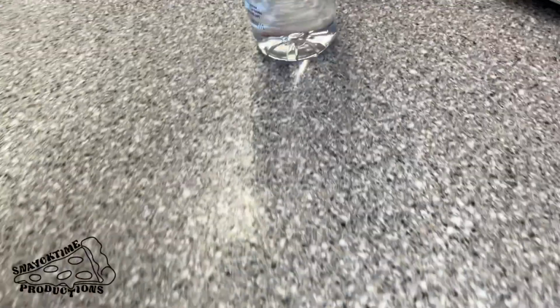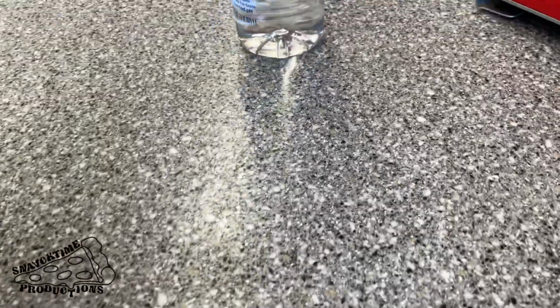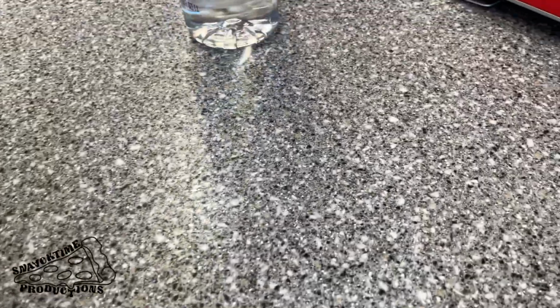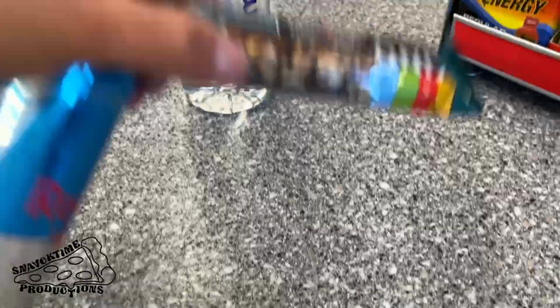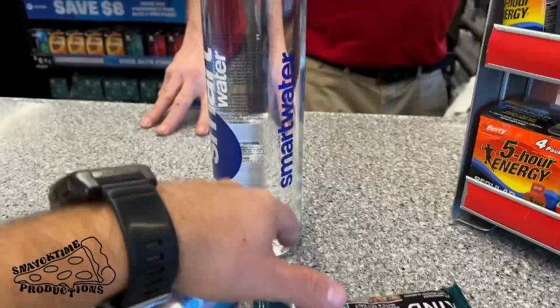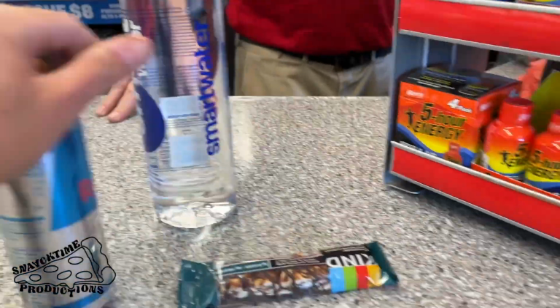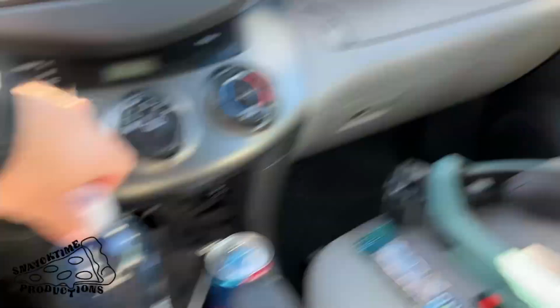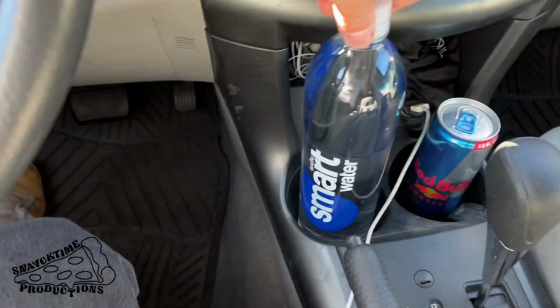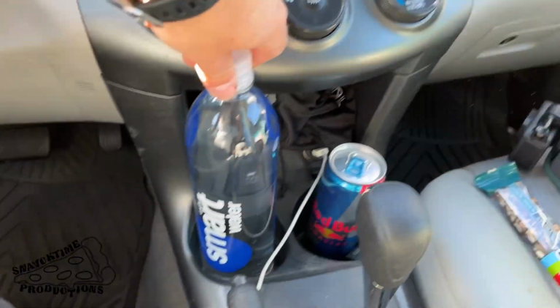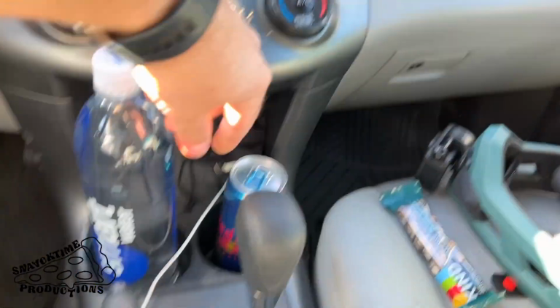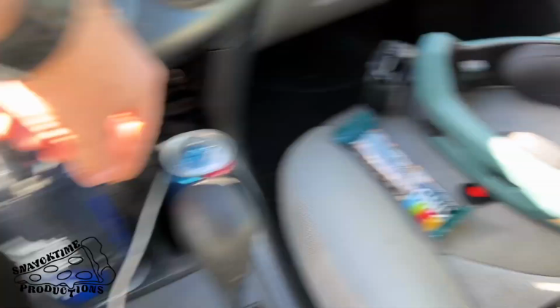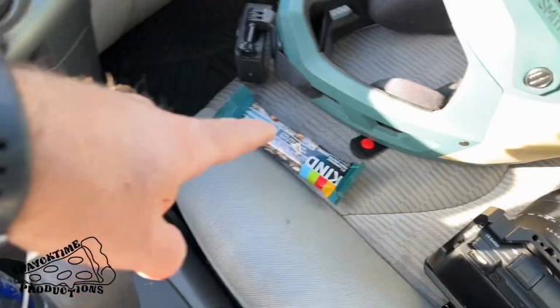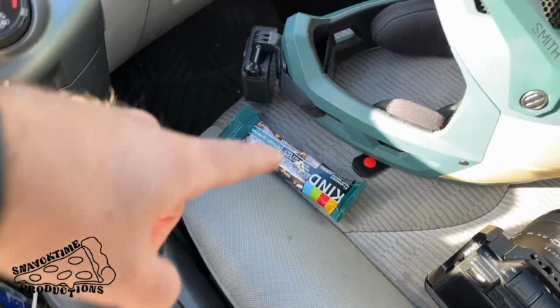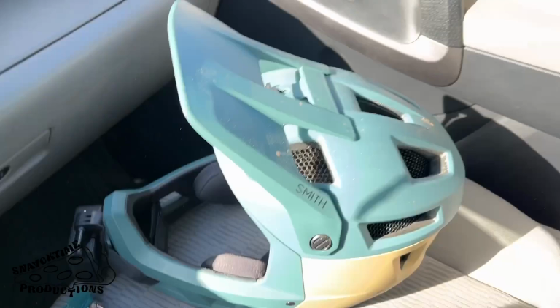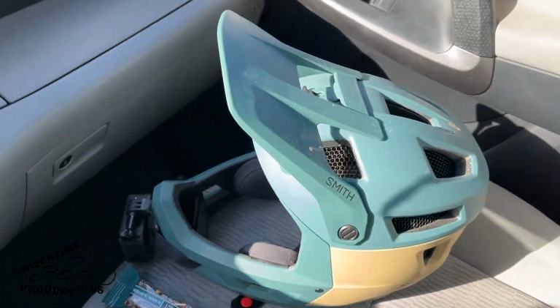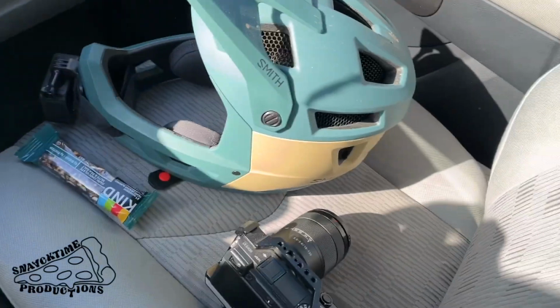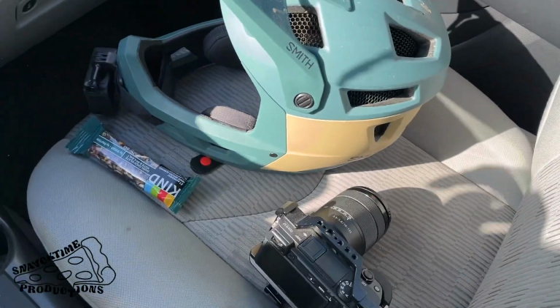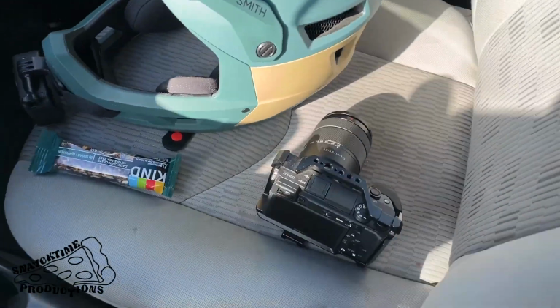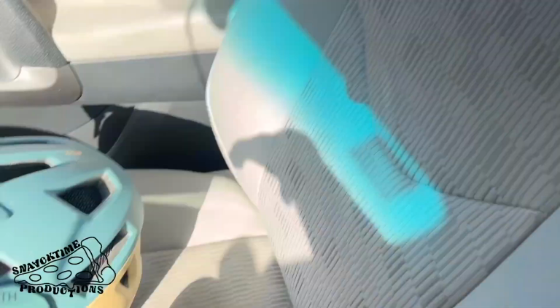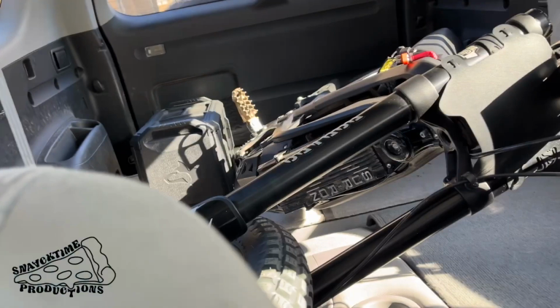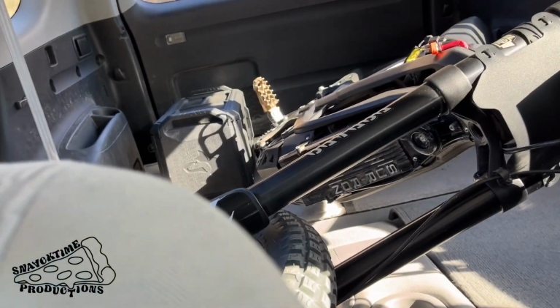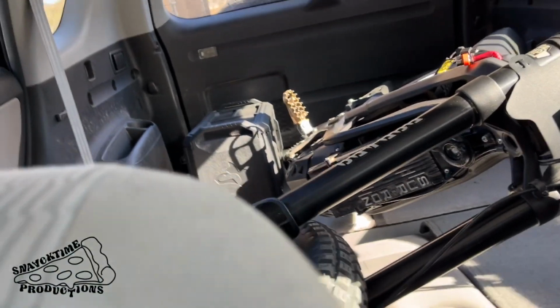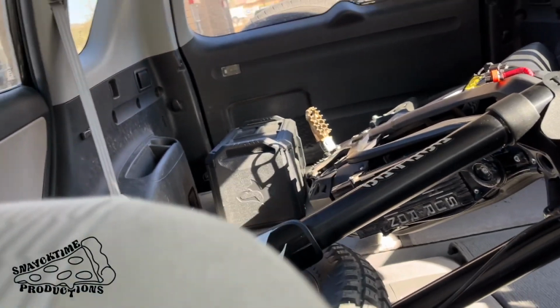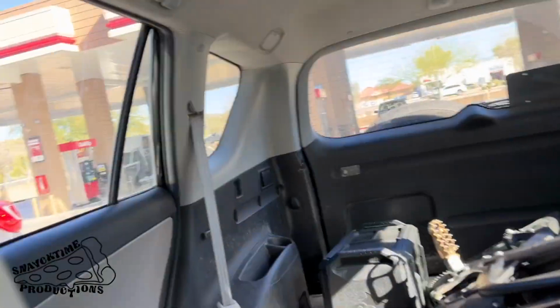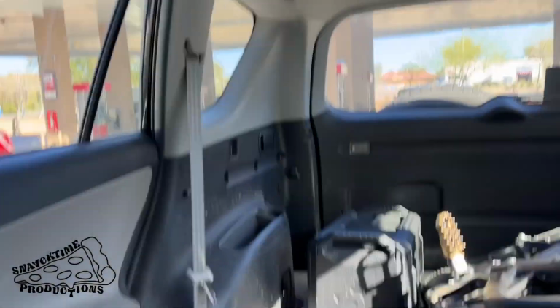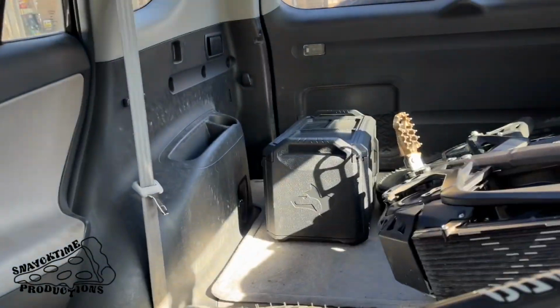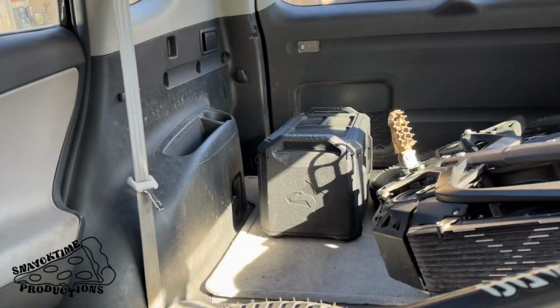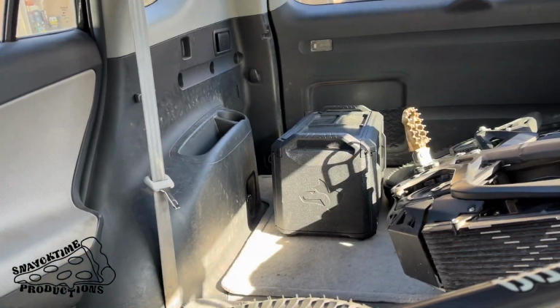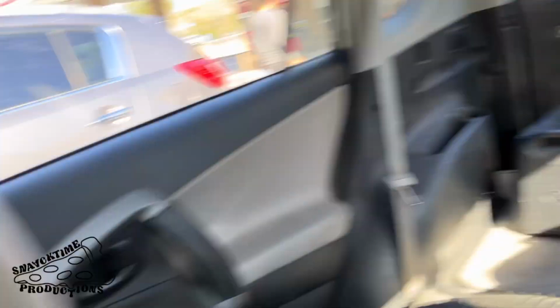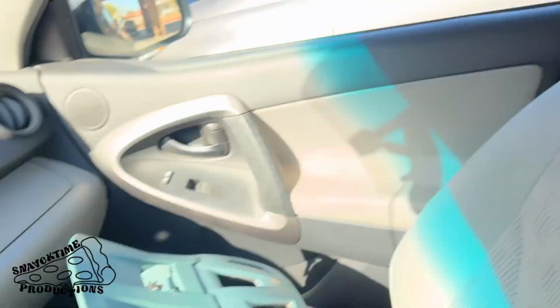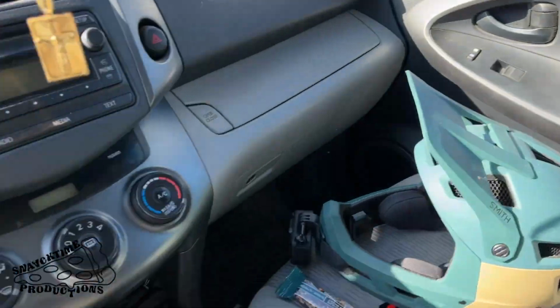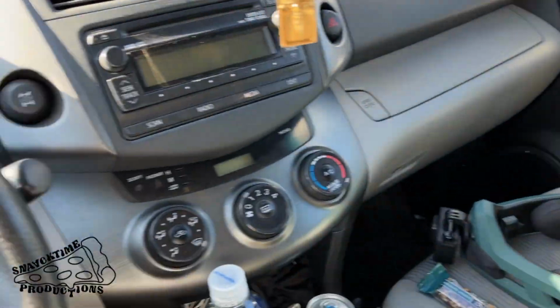All right, we got essentials: smart water, Red Bull, granola bar, helmet, camera, and toolbox. We are hitting some jumps today.